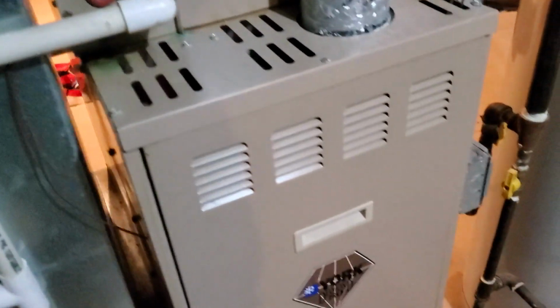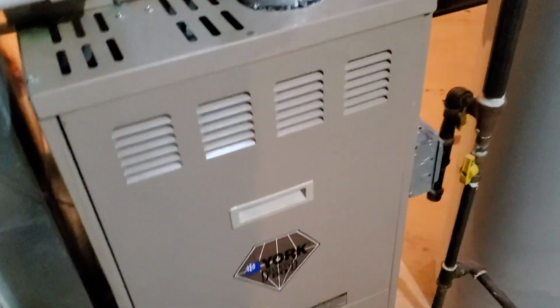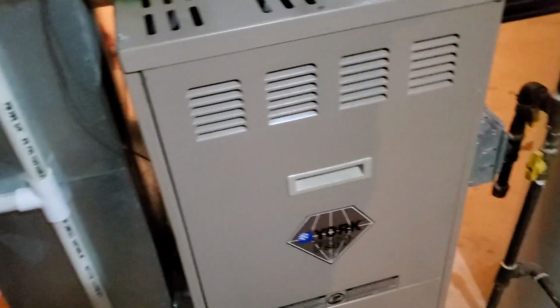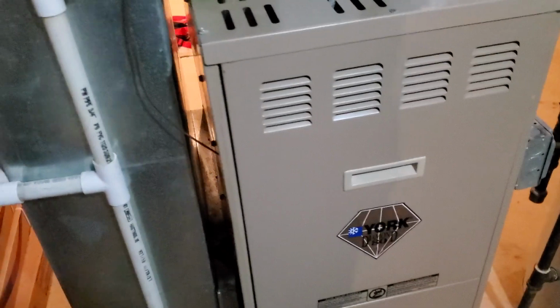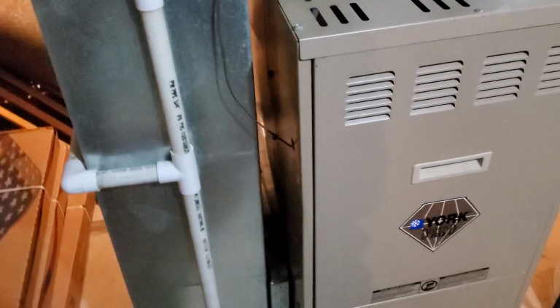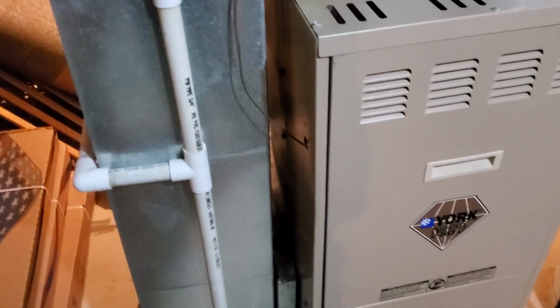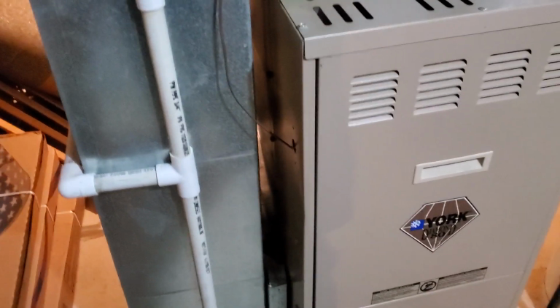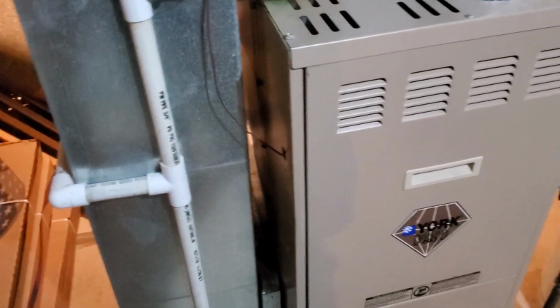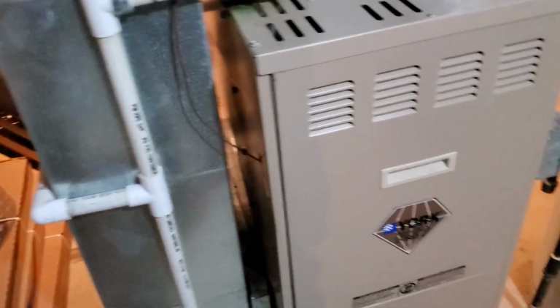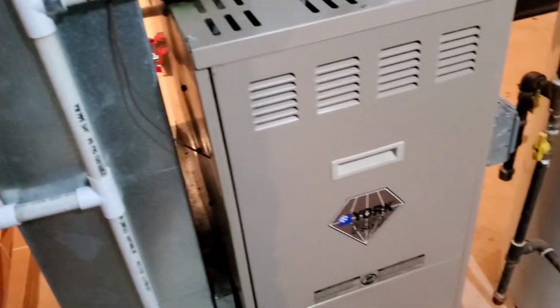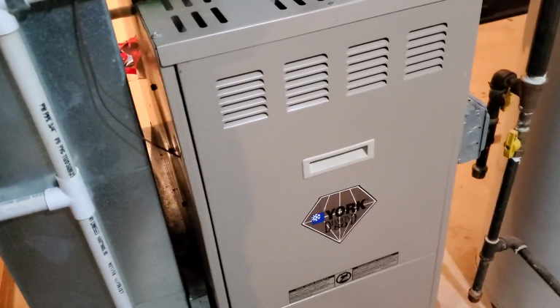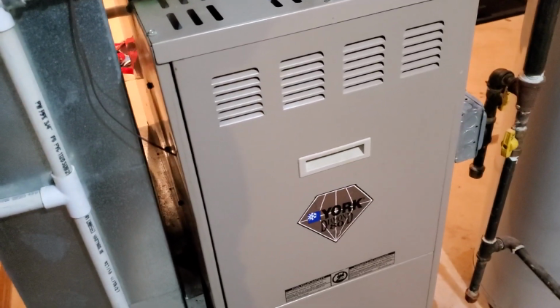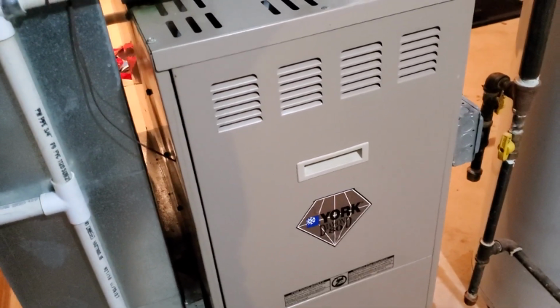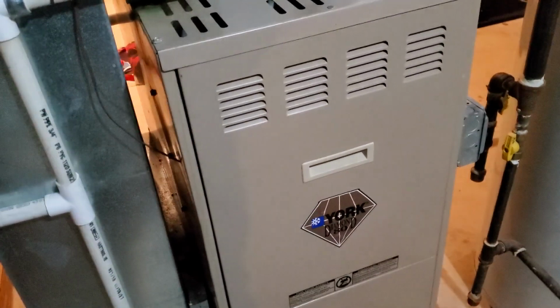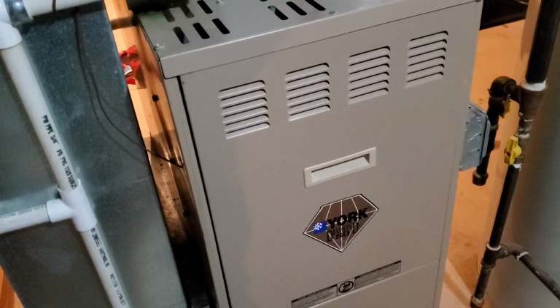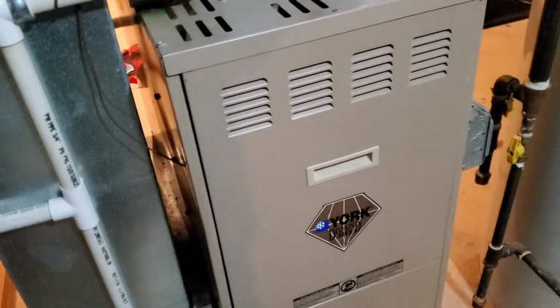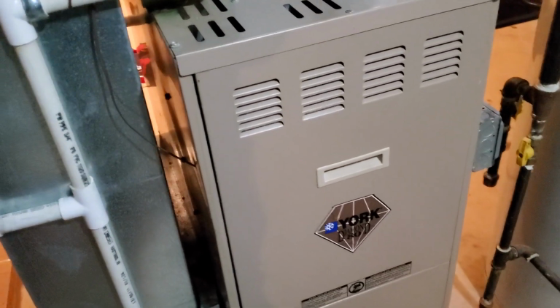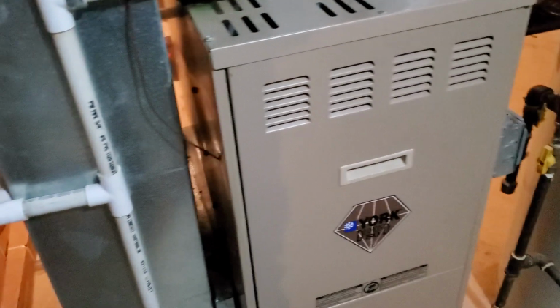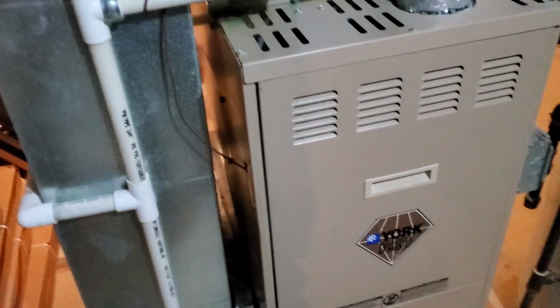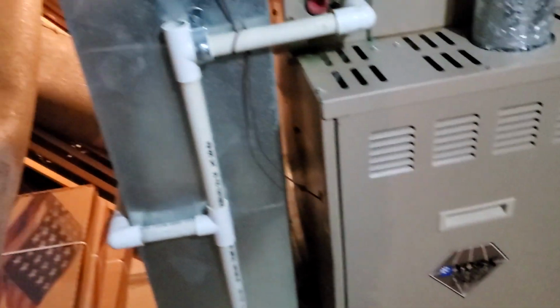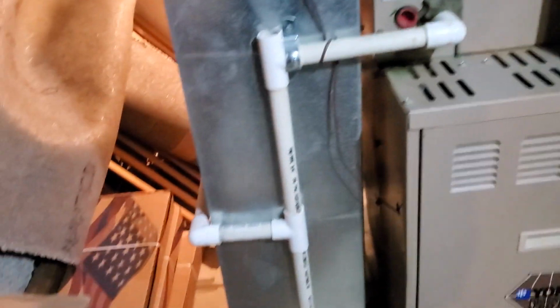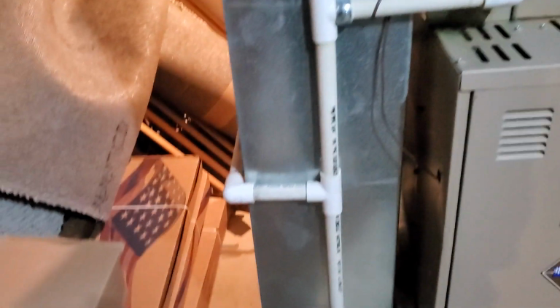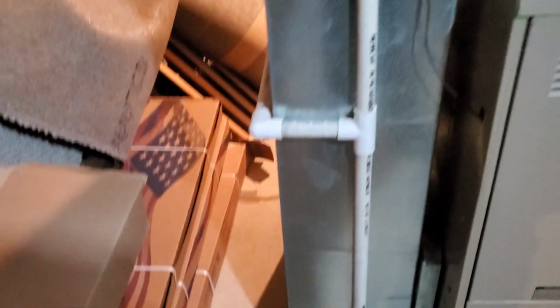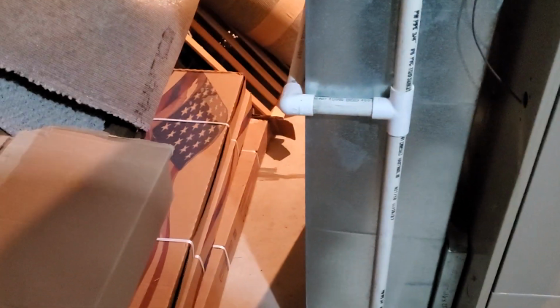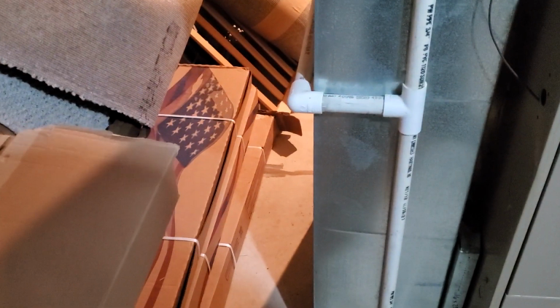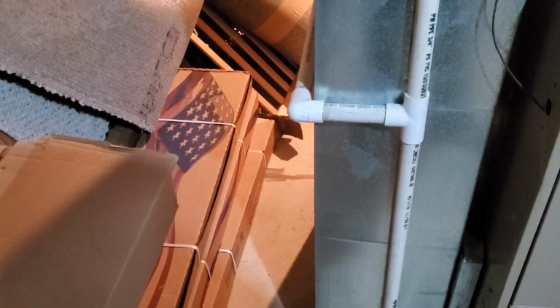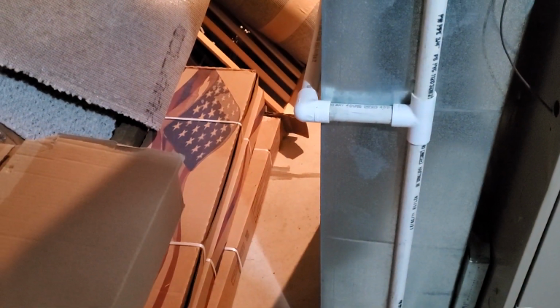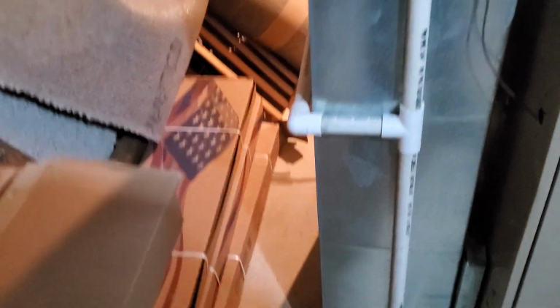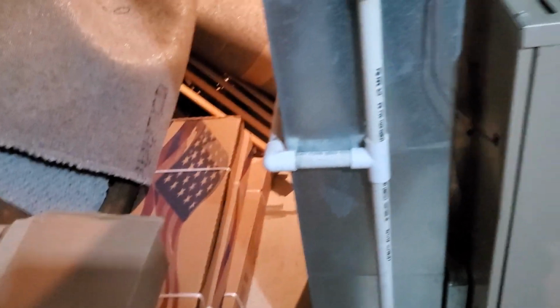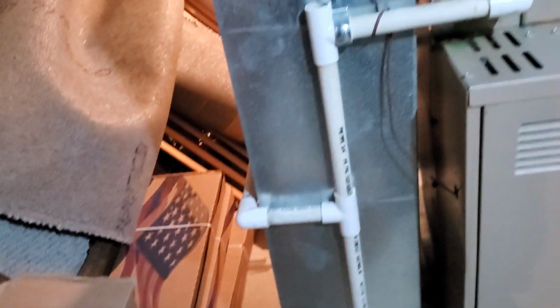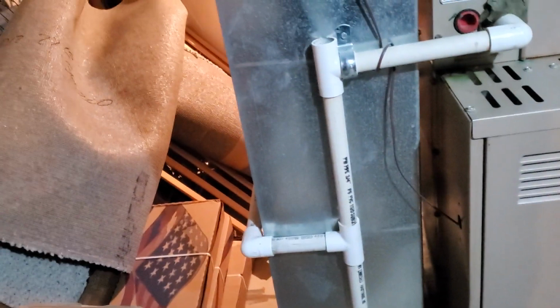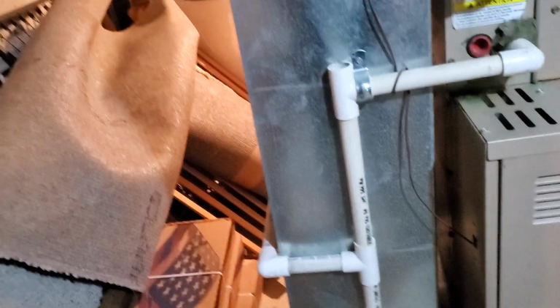What we're looking at is a 19-year-old single stage York furnace that's a hundred thousand BTU, supported by a 10 by 24 return.